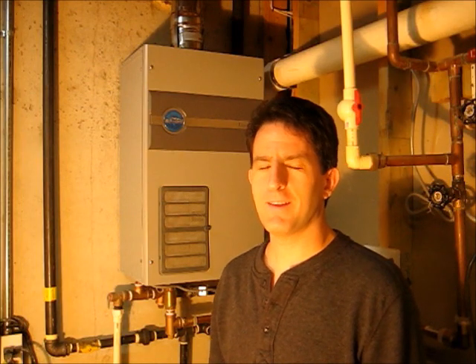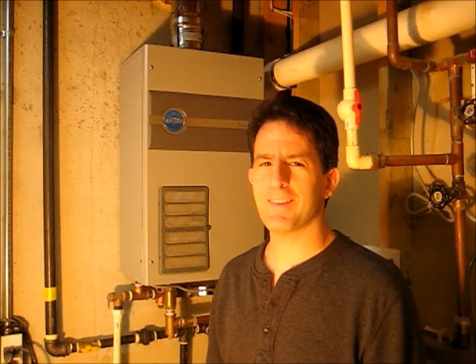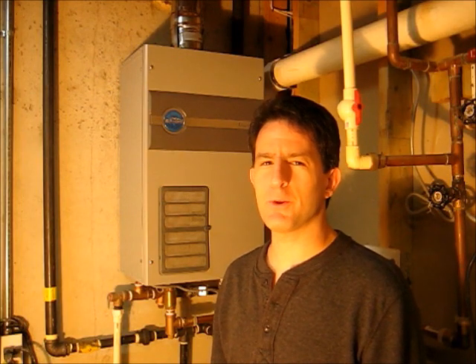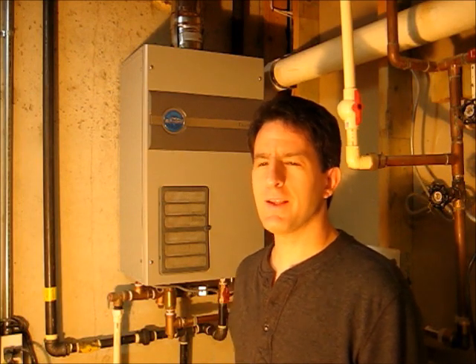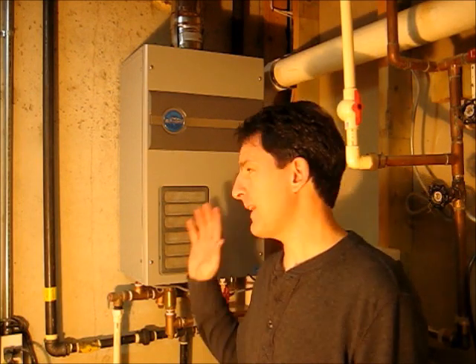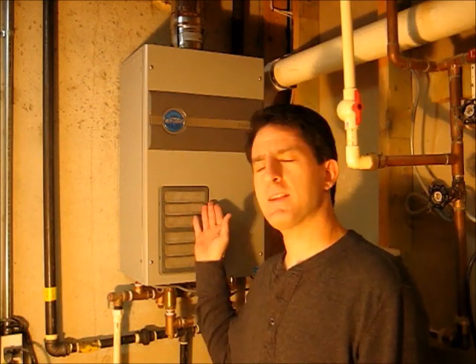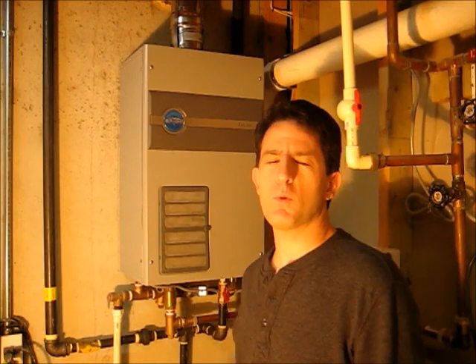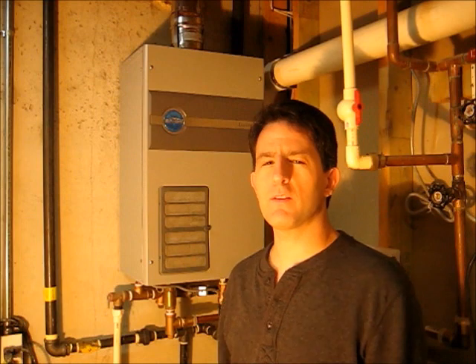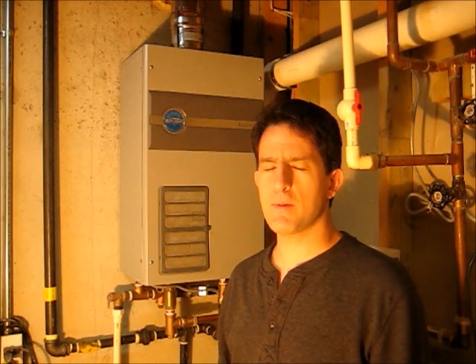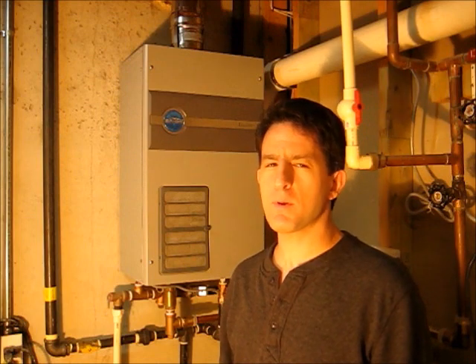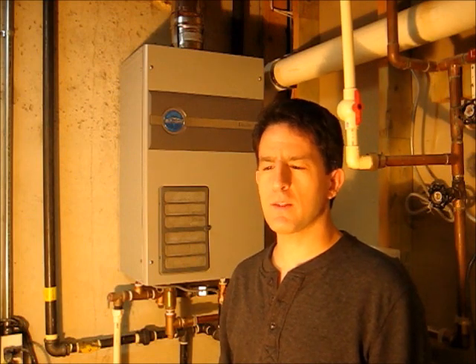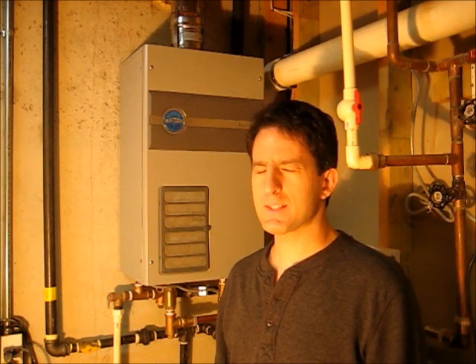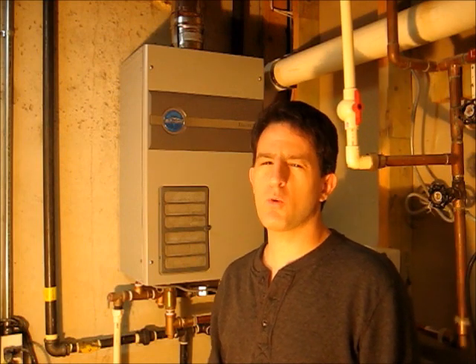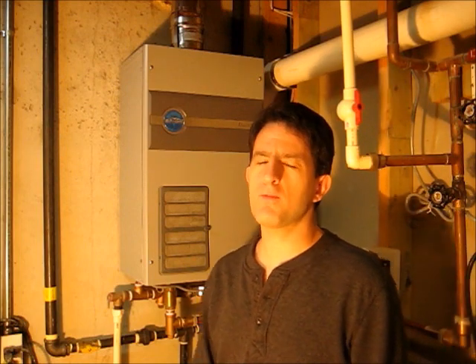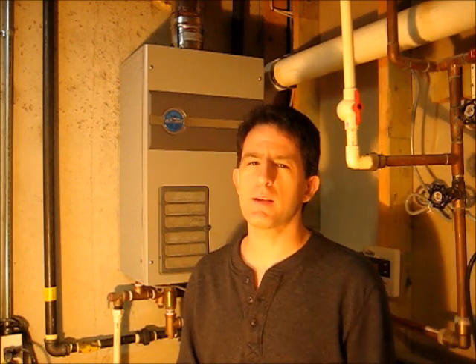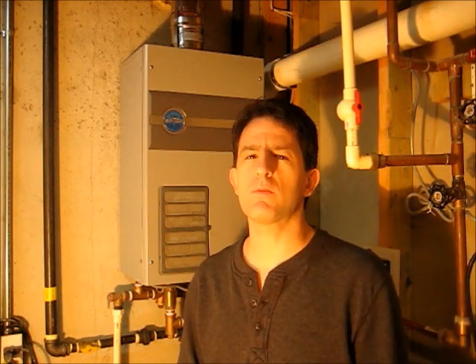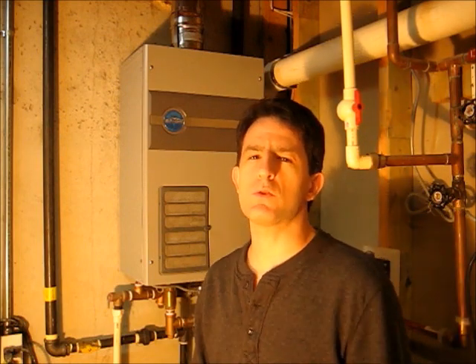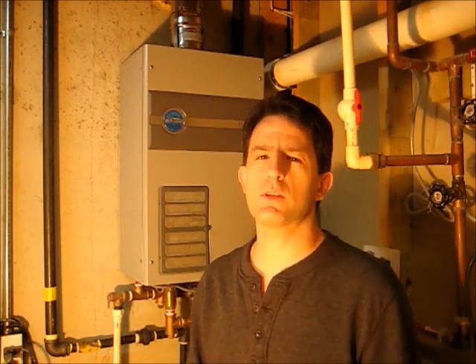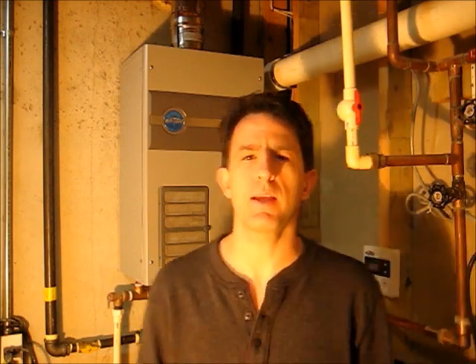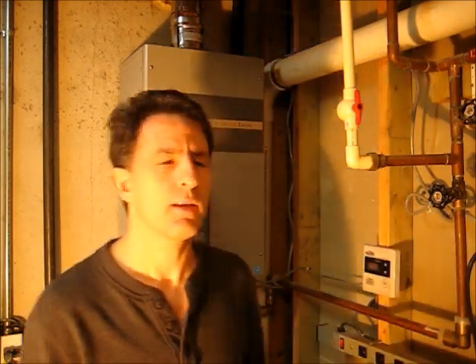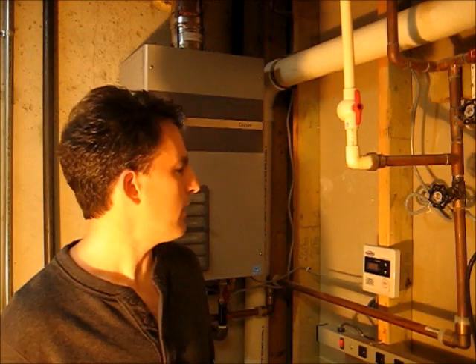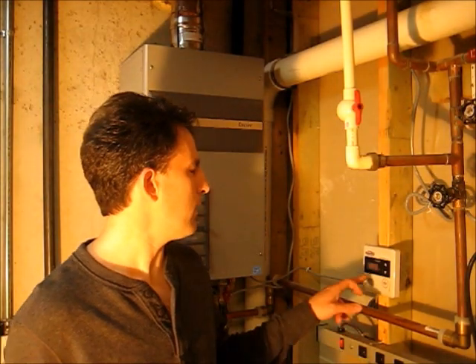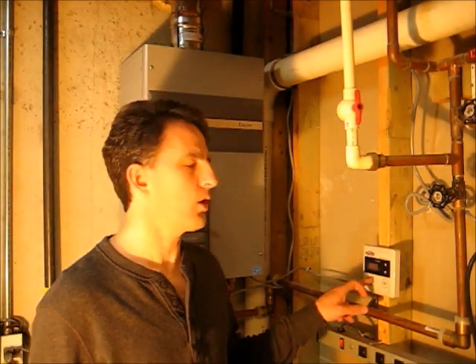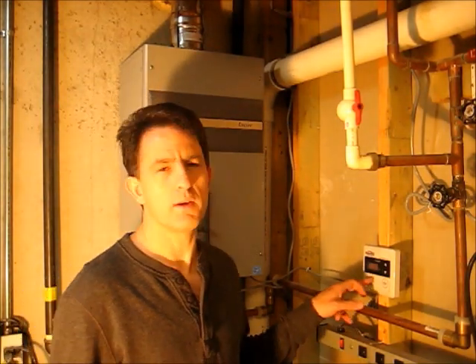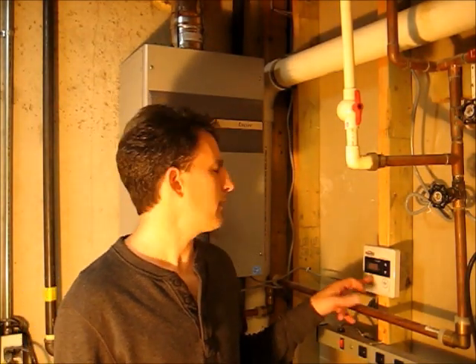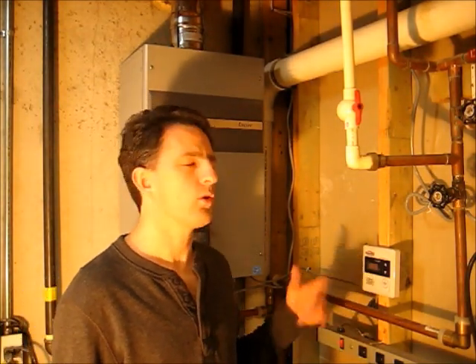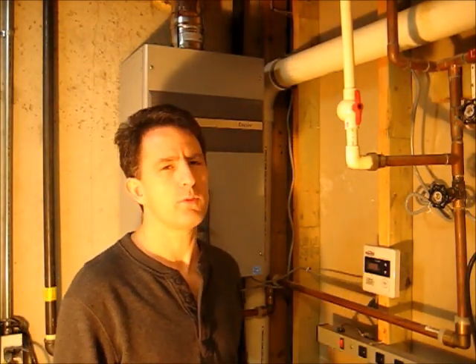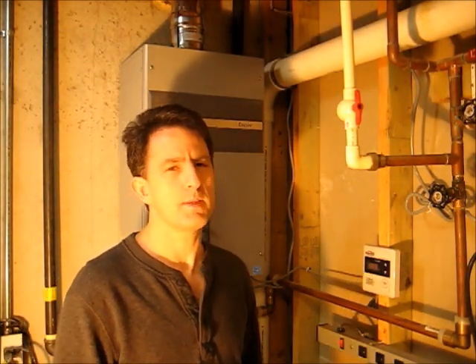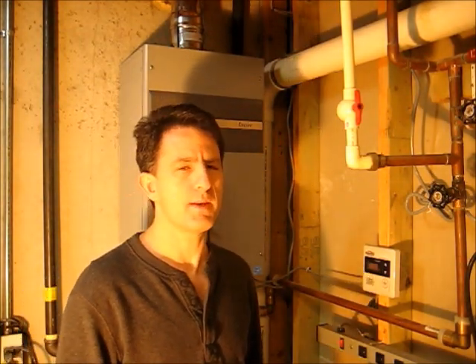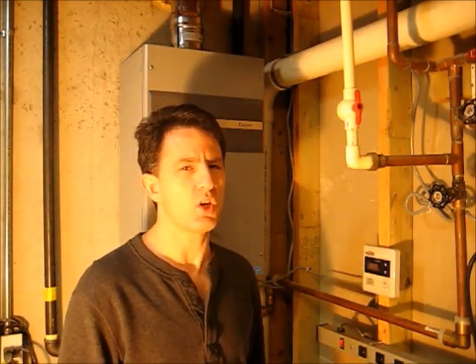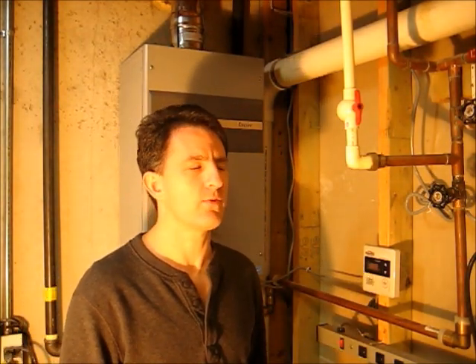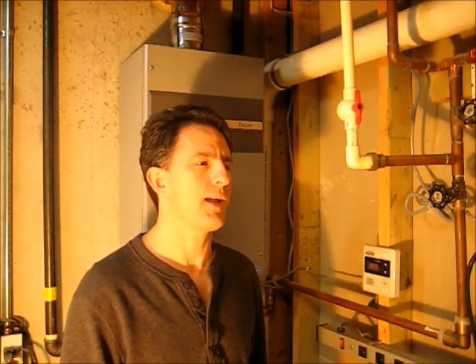Hi, I'm Lou, and I have a tankless water heater that I've been happy with, except for after about a year of use, it started getting an error code — error code 11, which means it's being starved for gas.